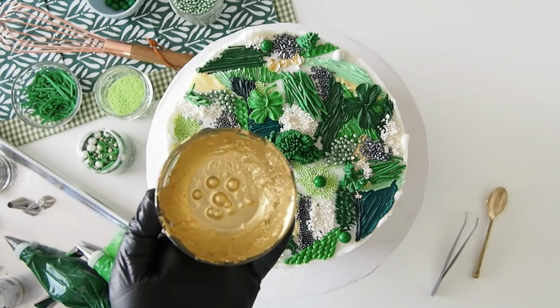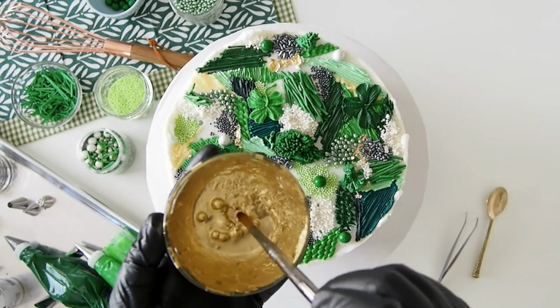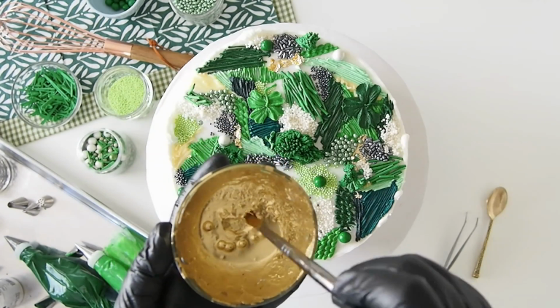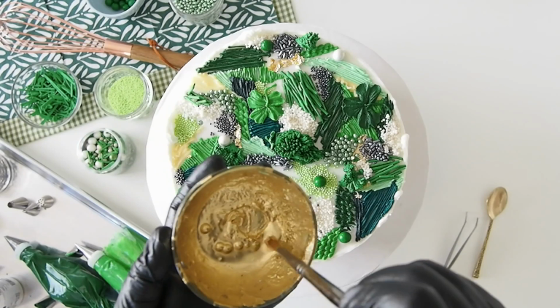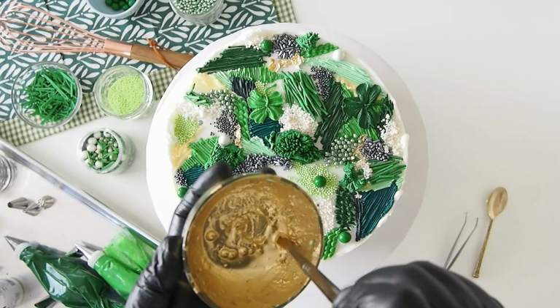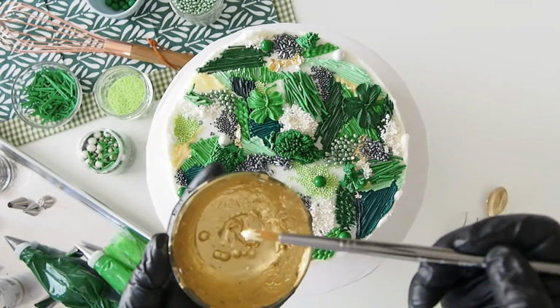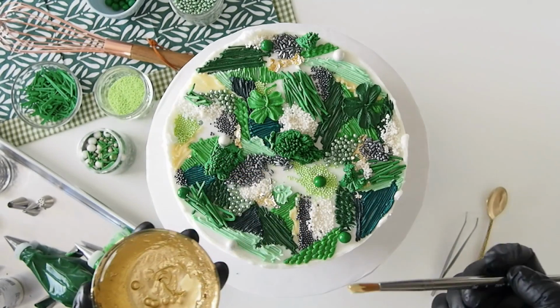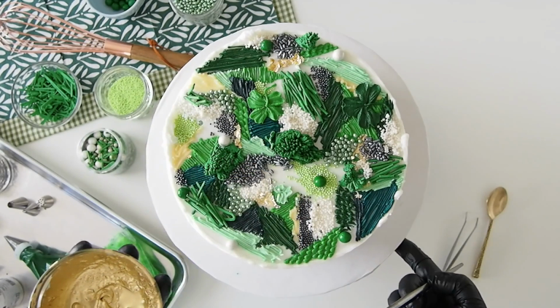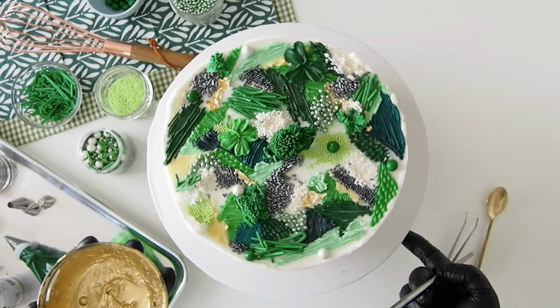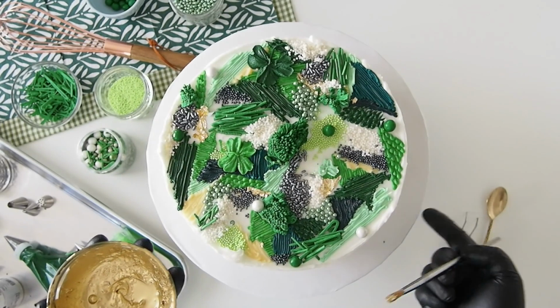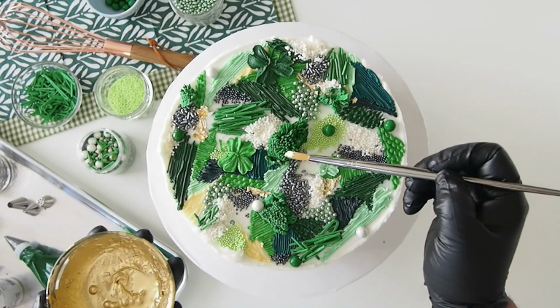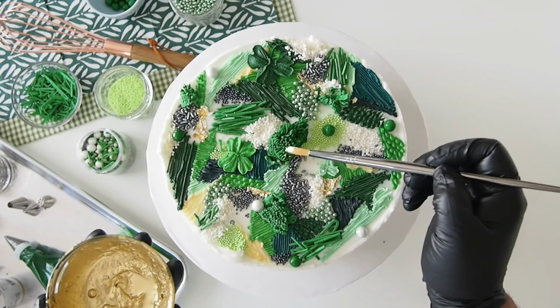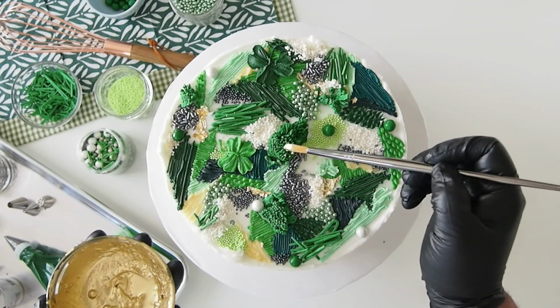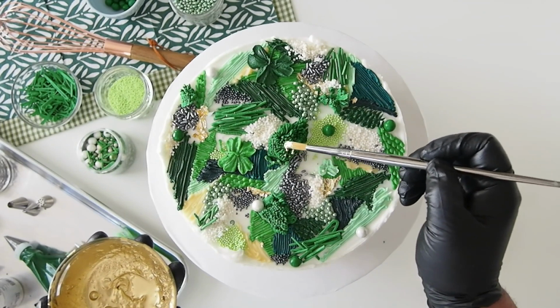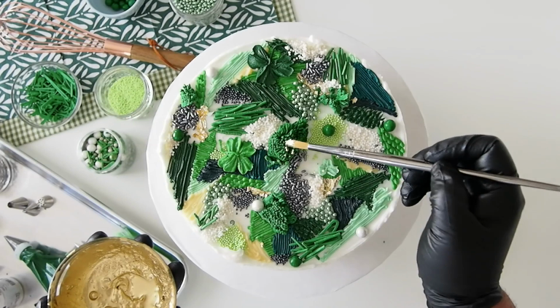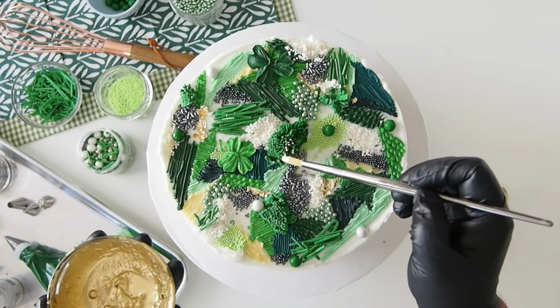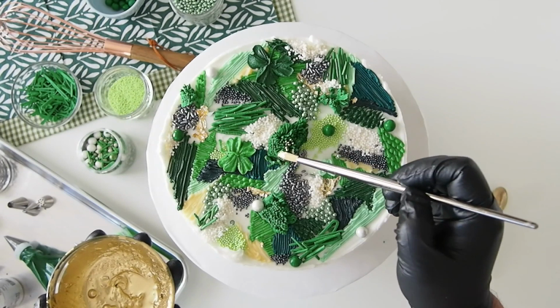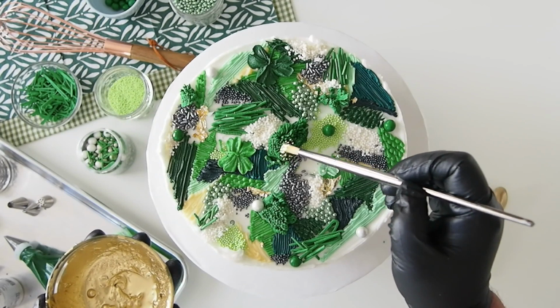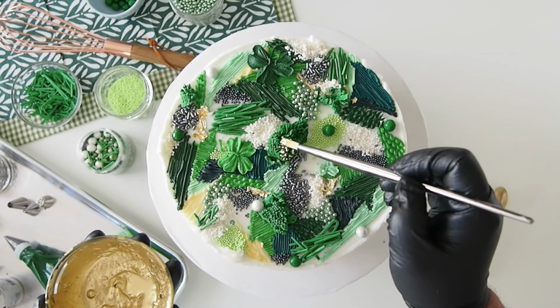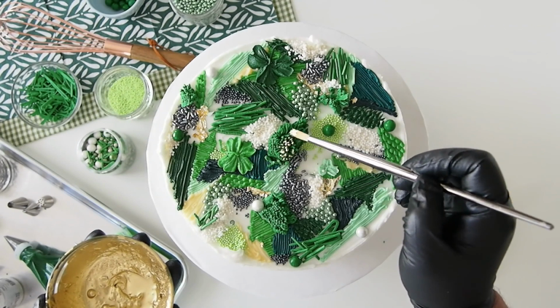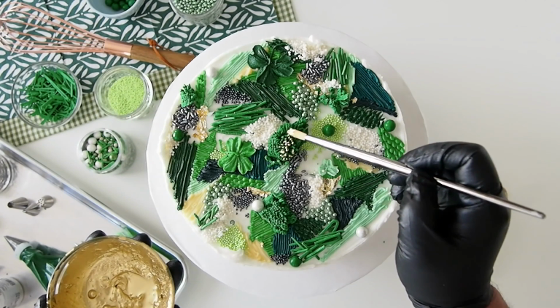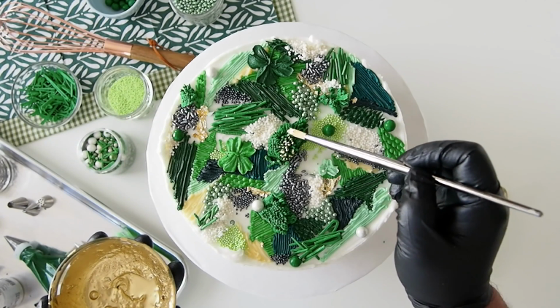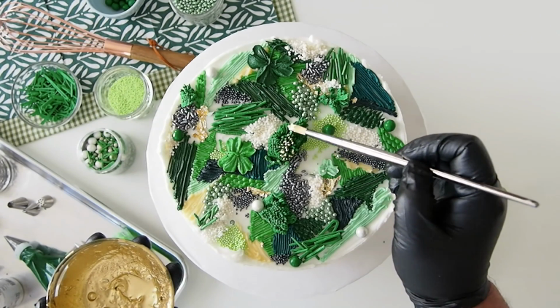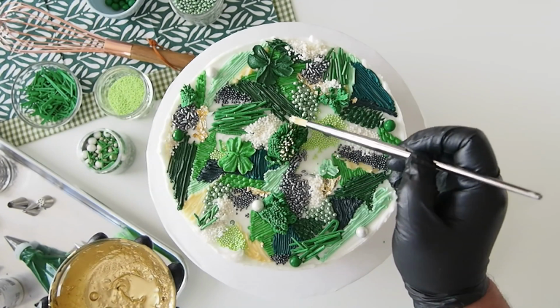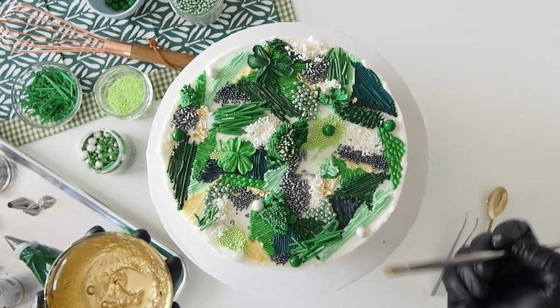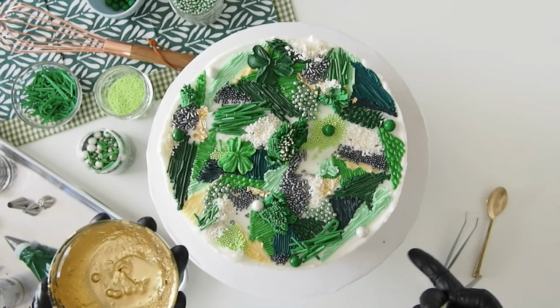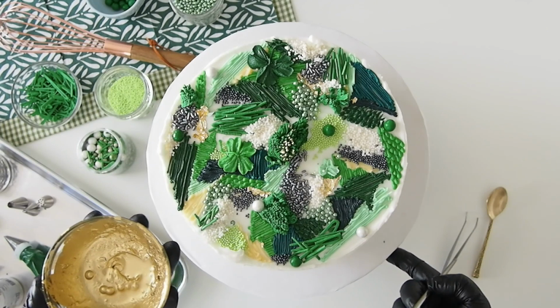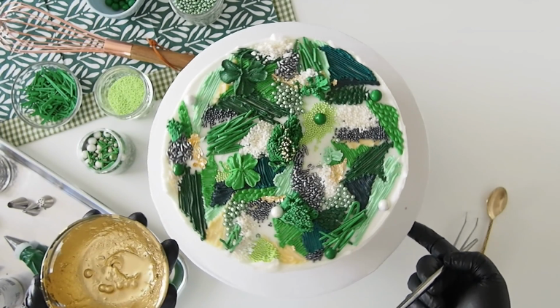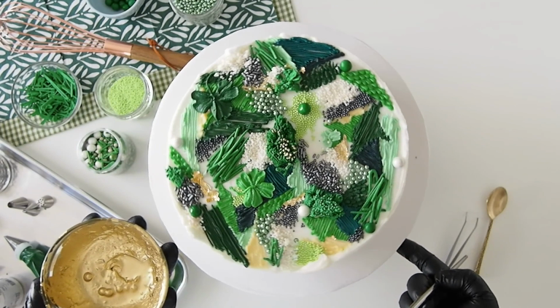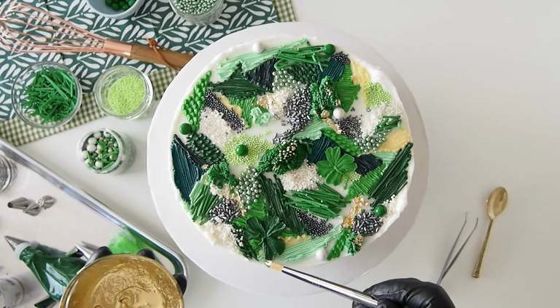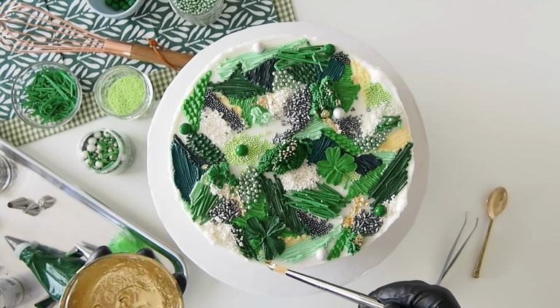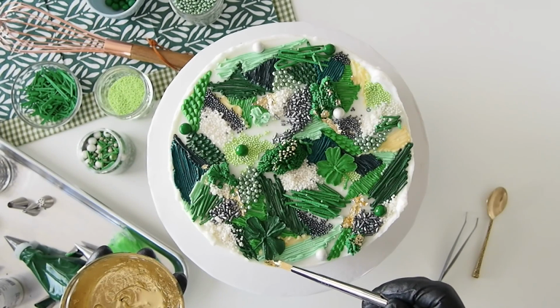Mix some vodka with a little bit of edible gold dust and paint some of the modeling chocolate moss, and pretty much anywhere you think it would be perfectly painted on, just so that it has just the right amount of gold in the perfect spot.